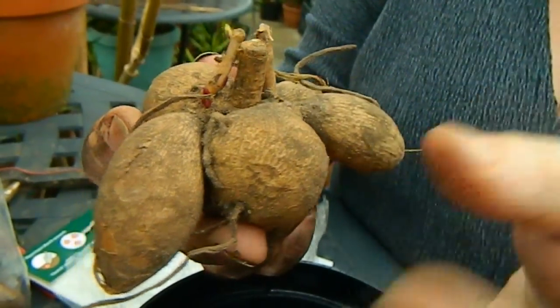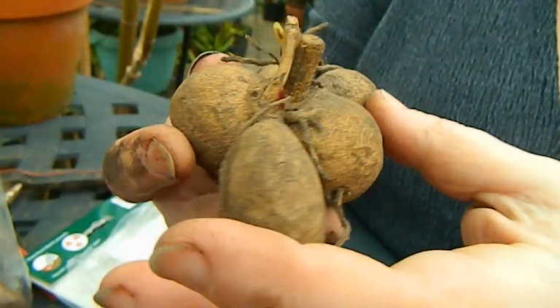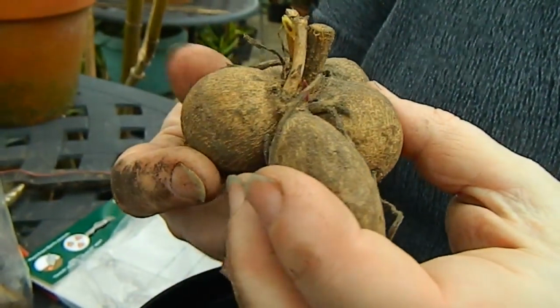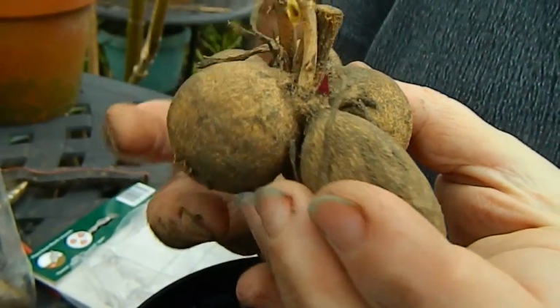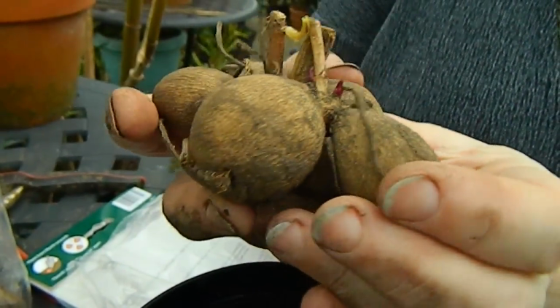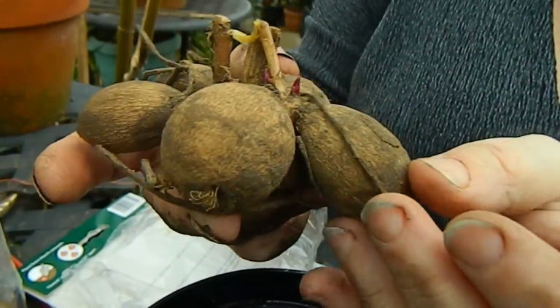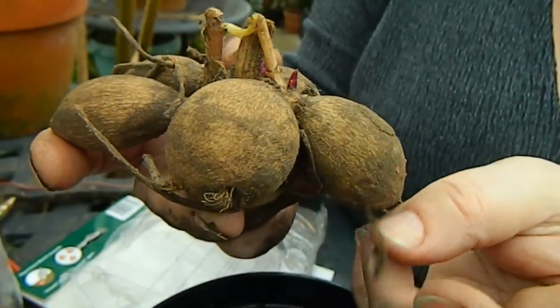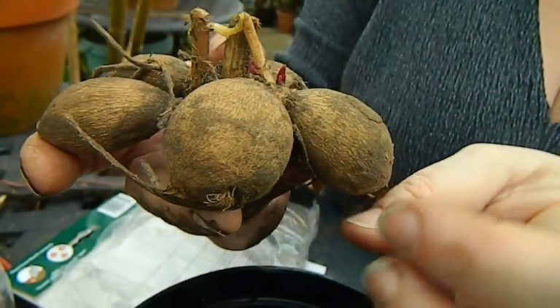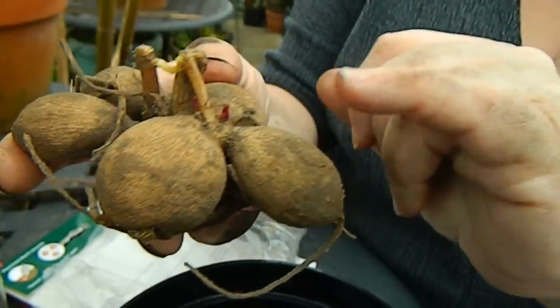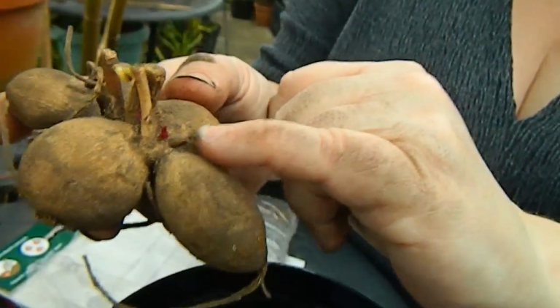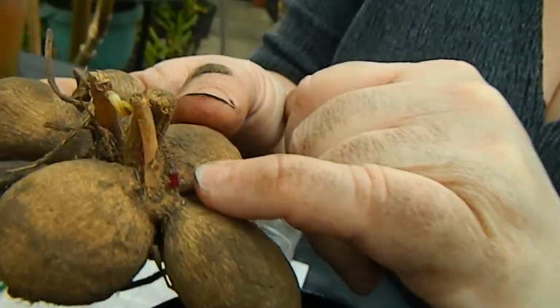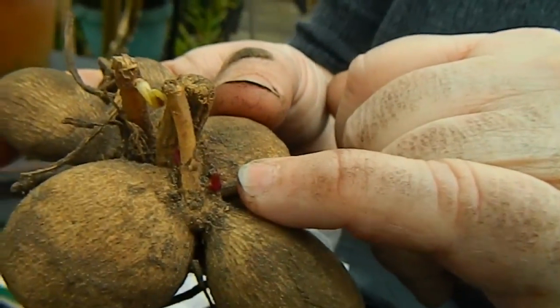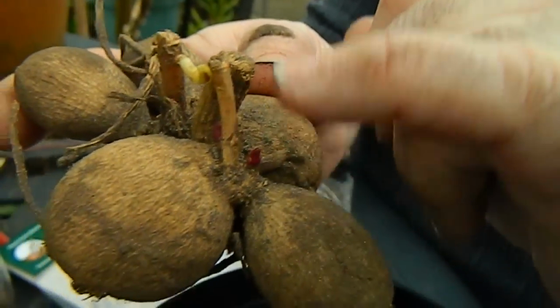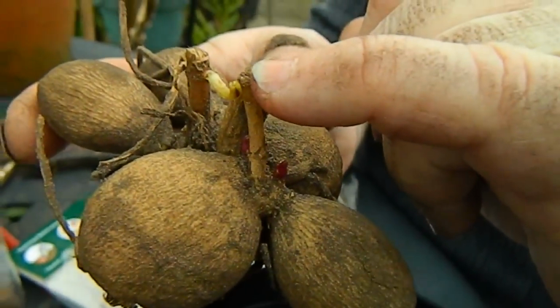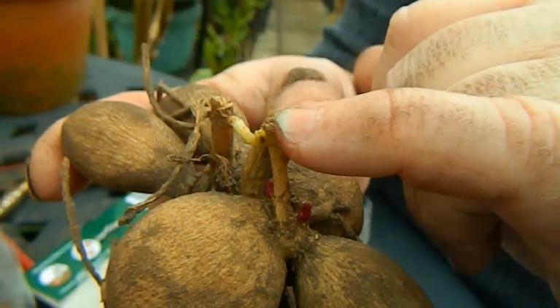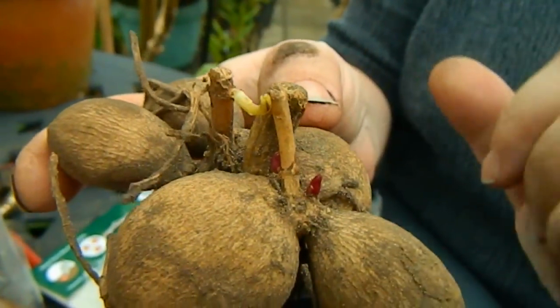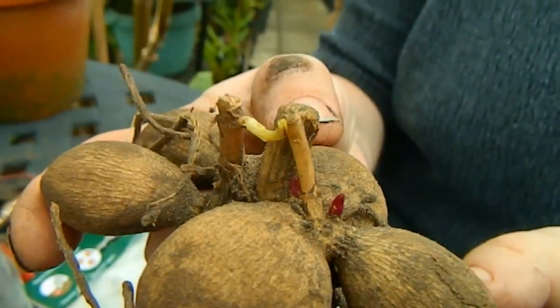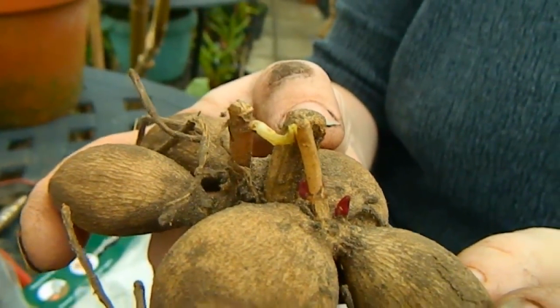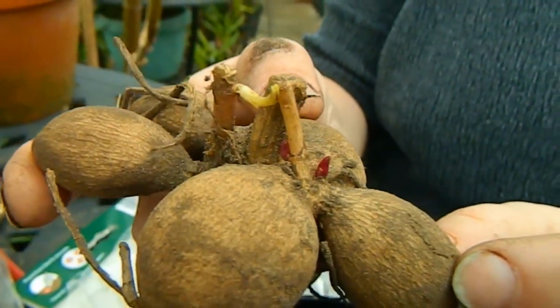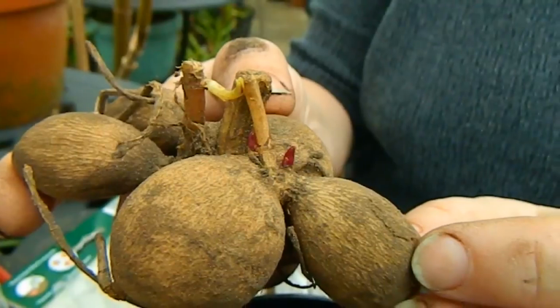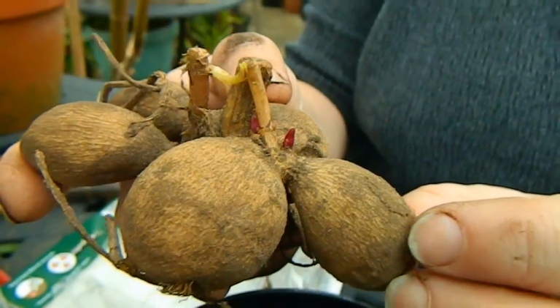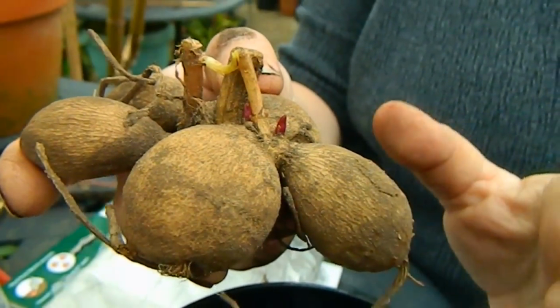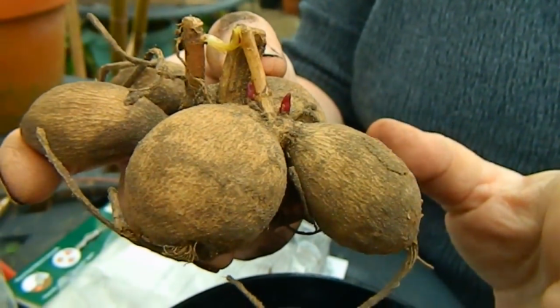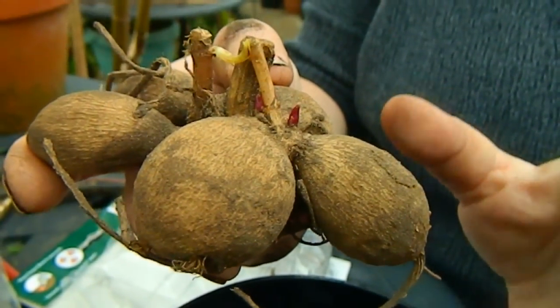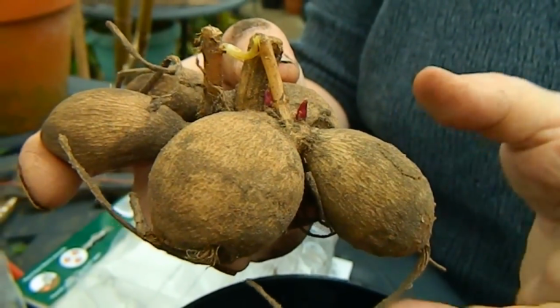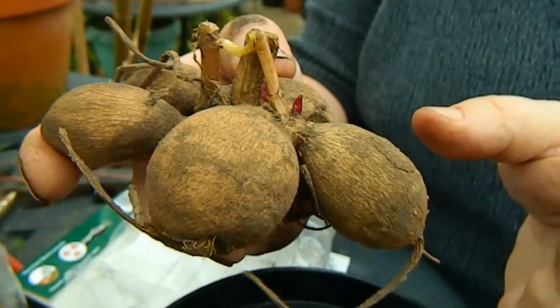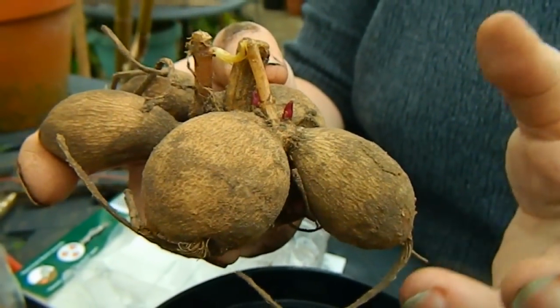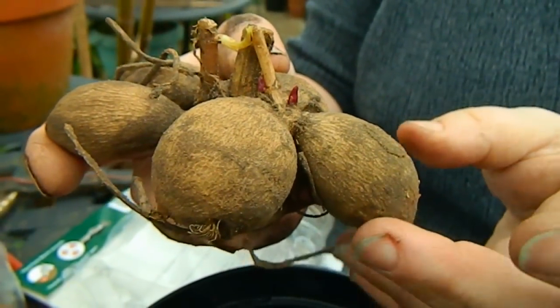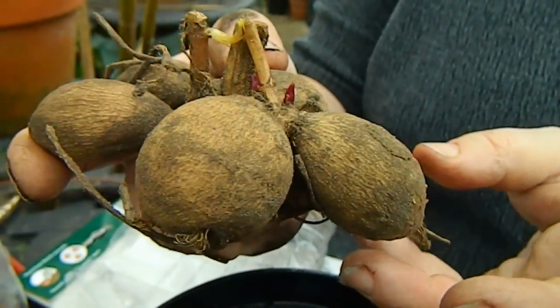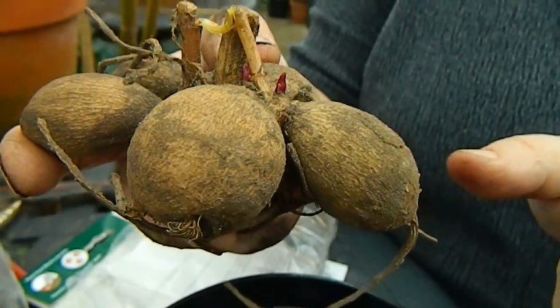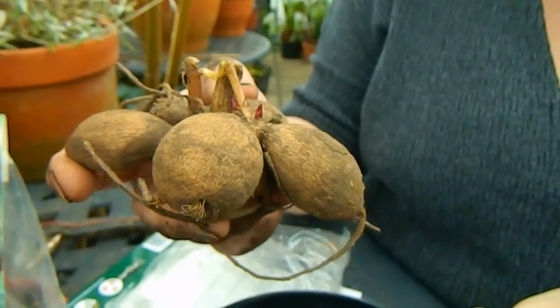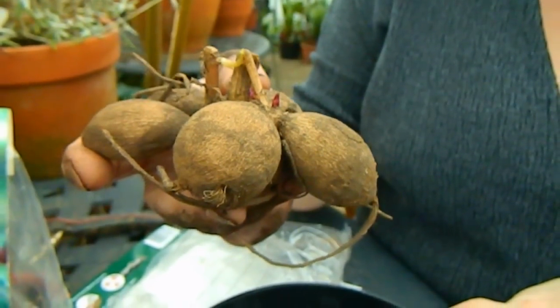In this particular case you can see I have new shoots there and there, so these are definitely going to be at the top. When choosing dahlias, always look out for ones that are actually shooting in the packets.